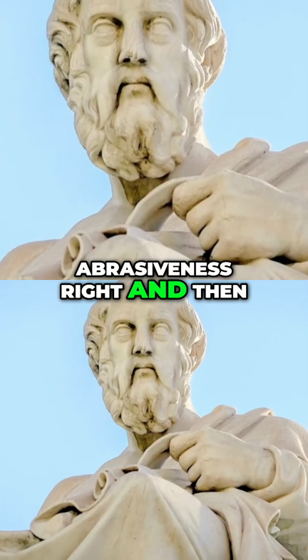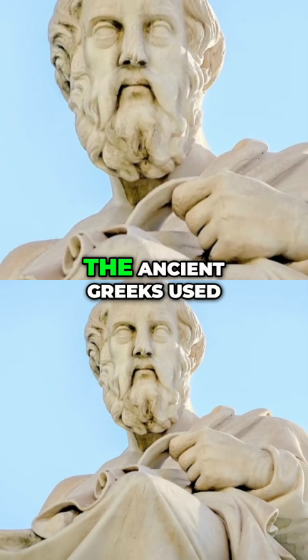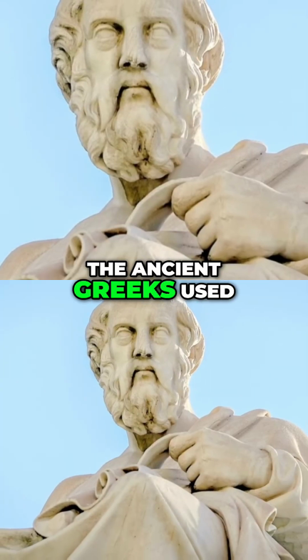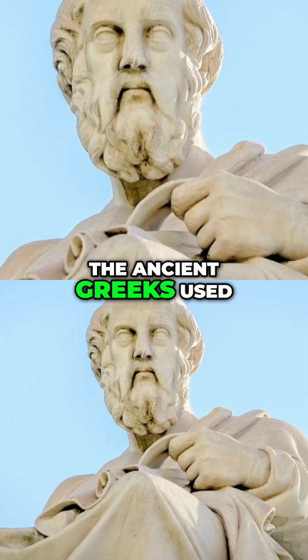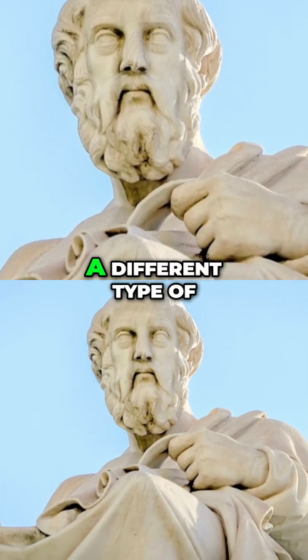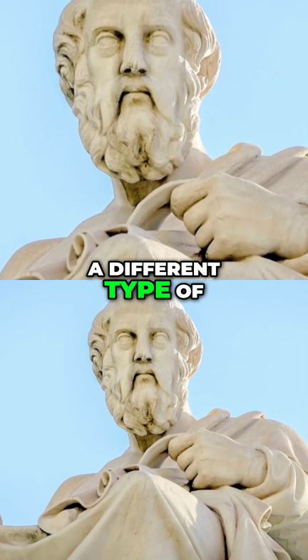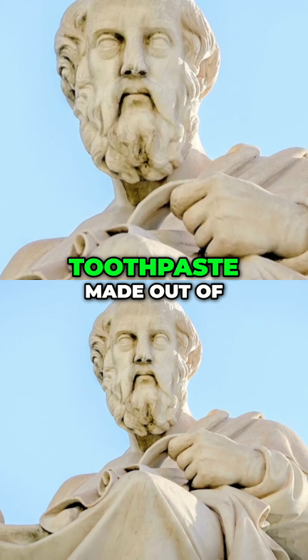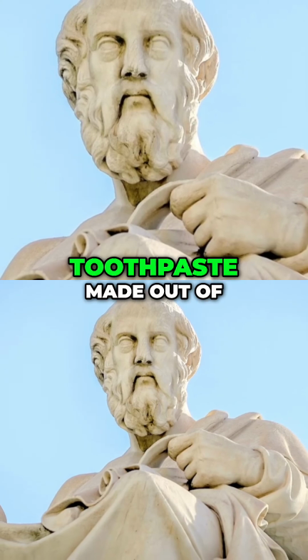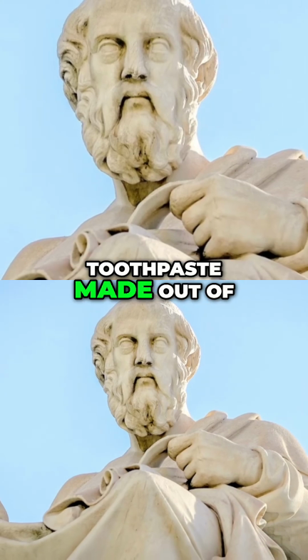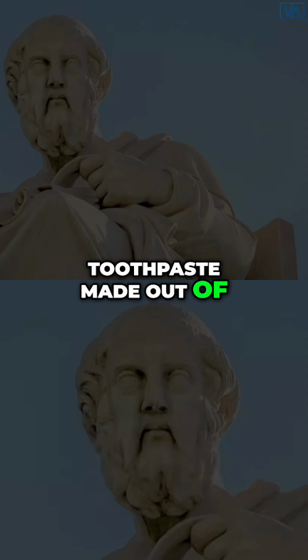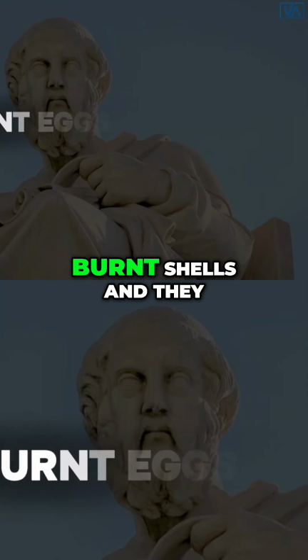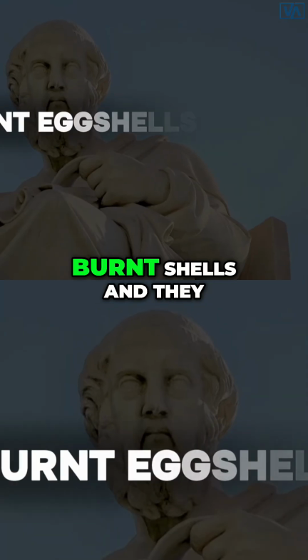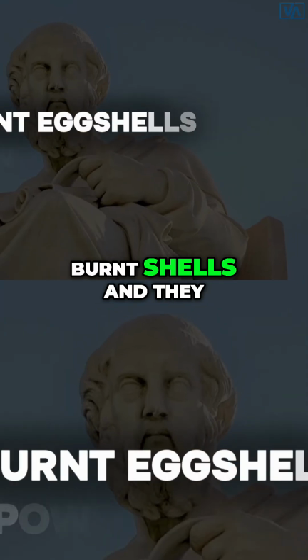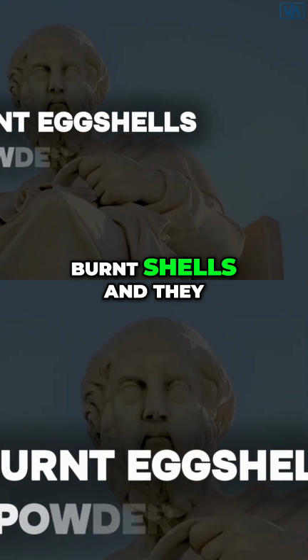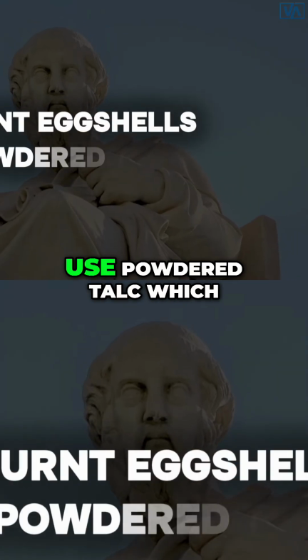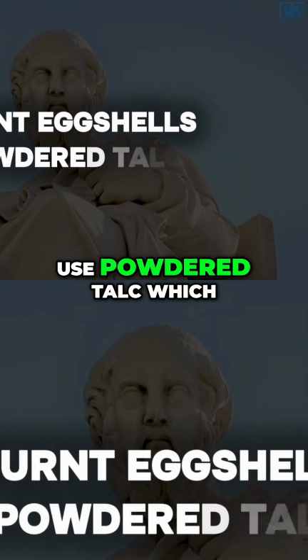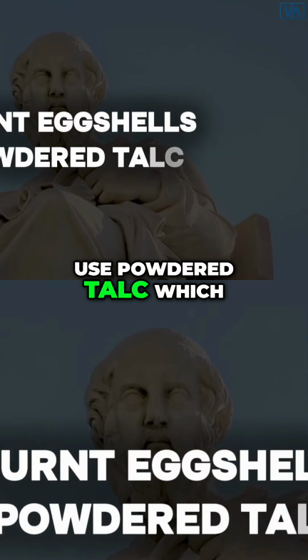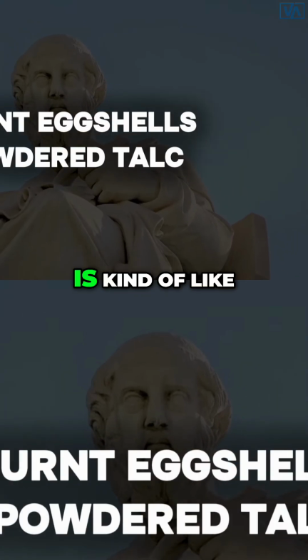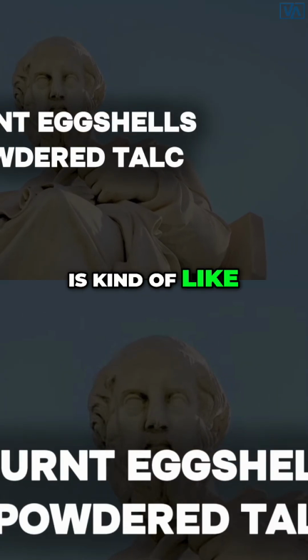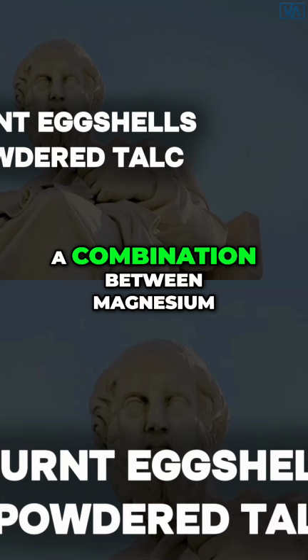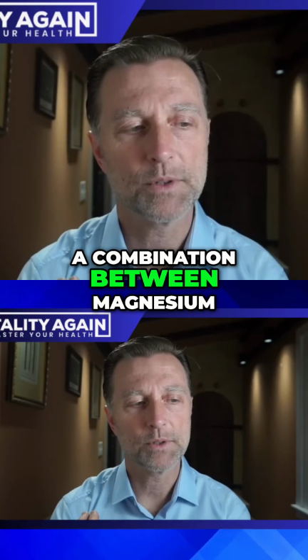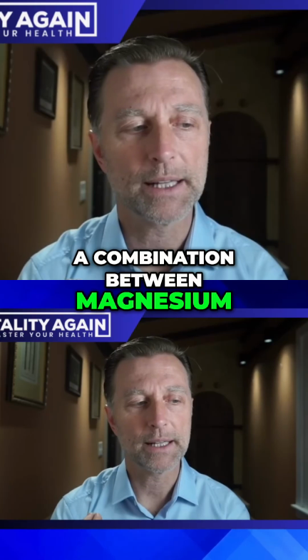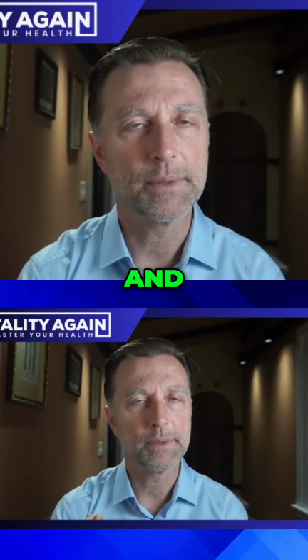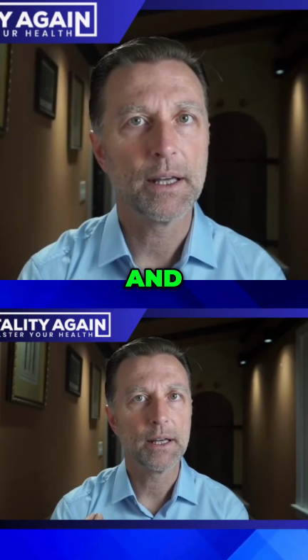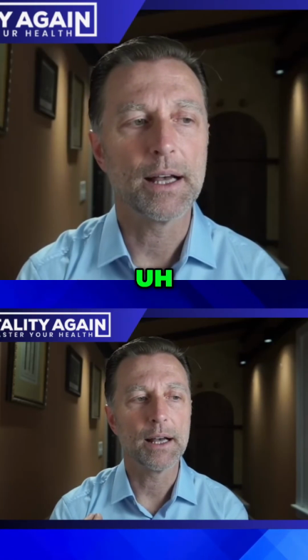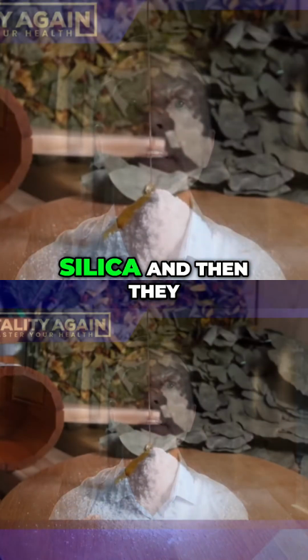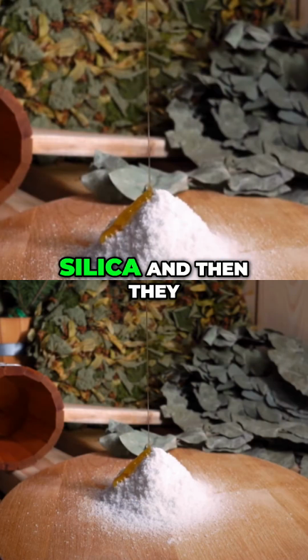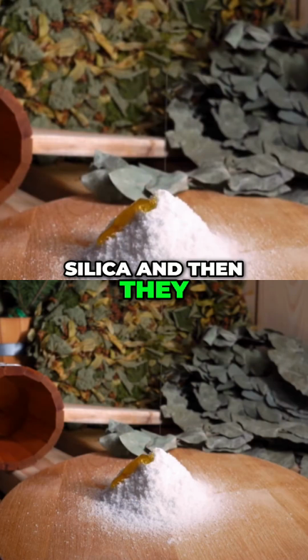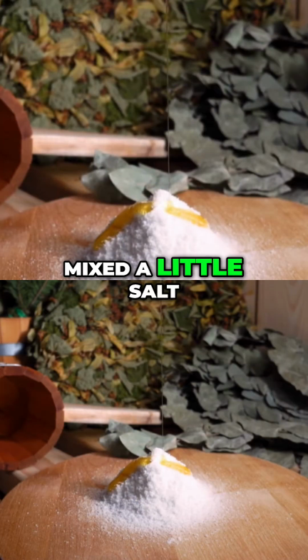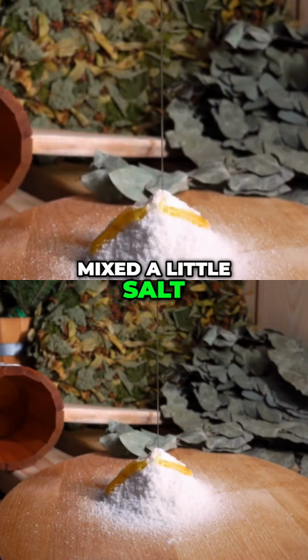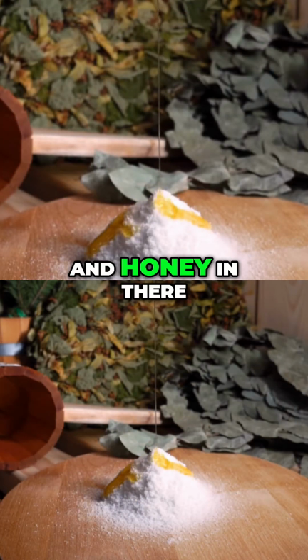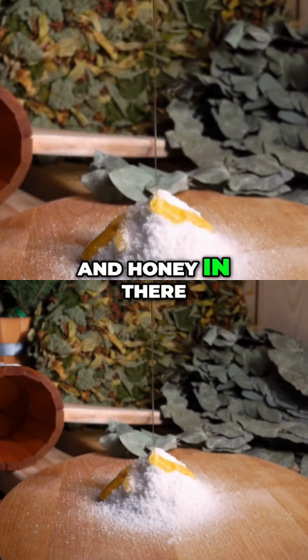The ancient Greeks used a different type of toothpaste made out of burnt shells. They used powdered talc, which is kind of like a combination between magnesium and silica, and then they mixed a little salt and honey in there.